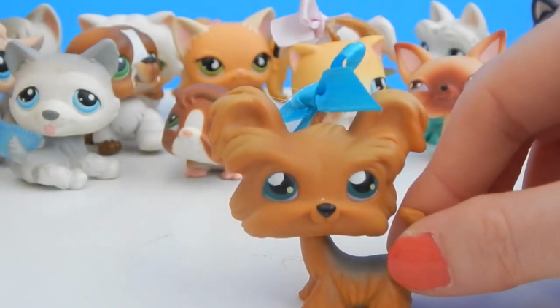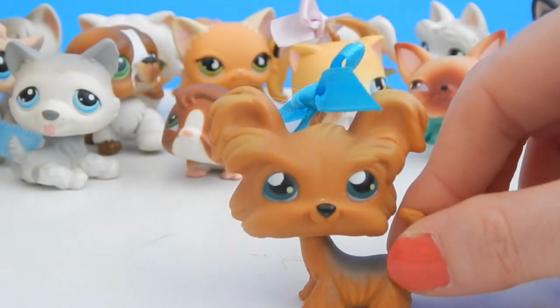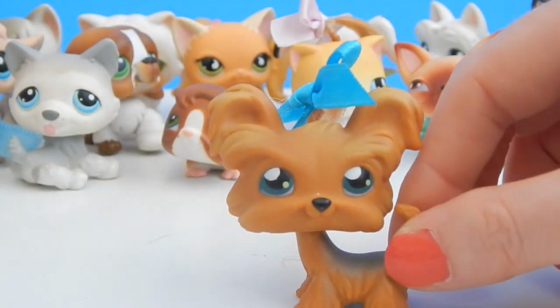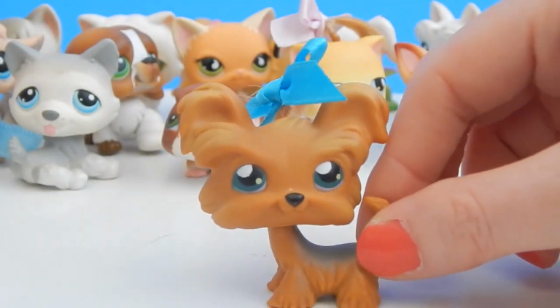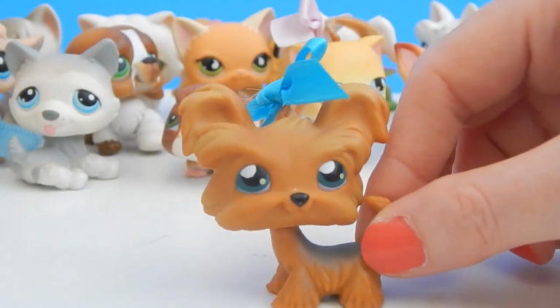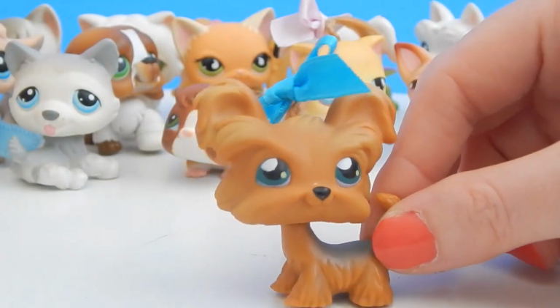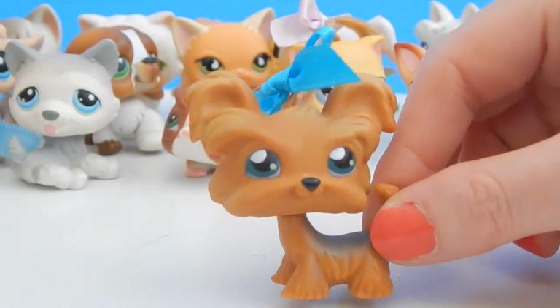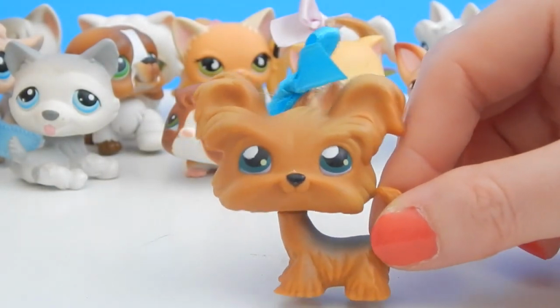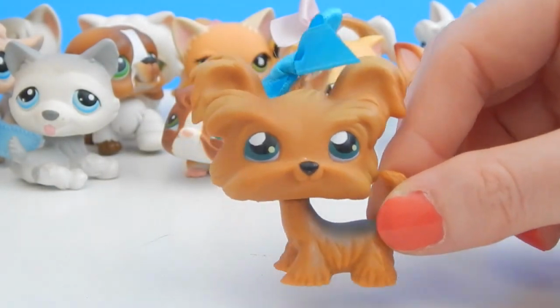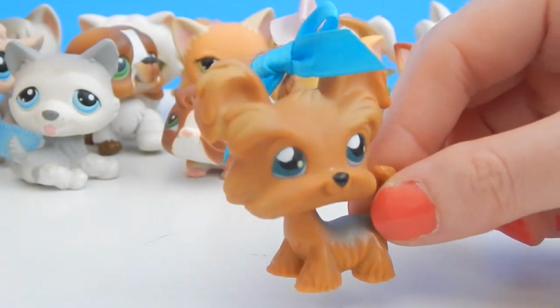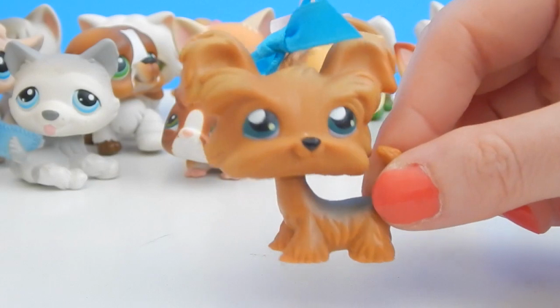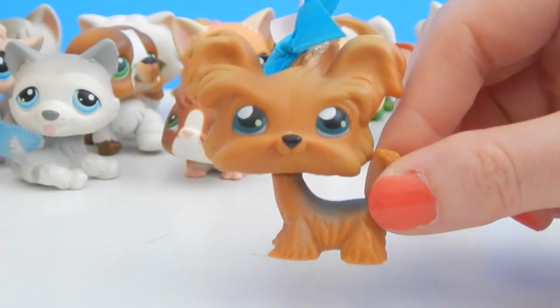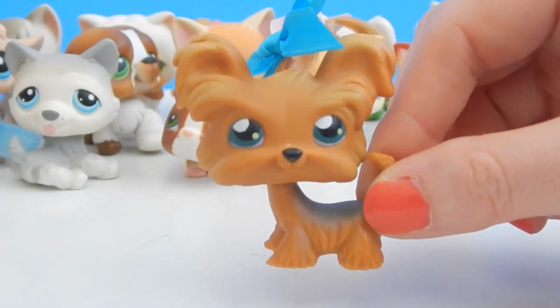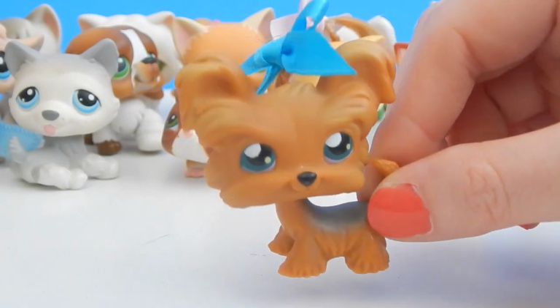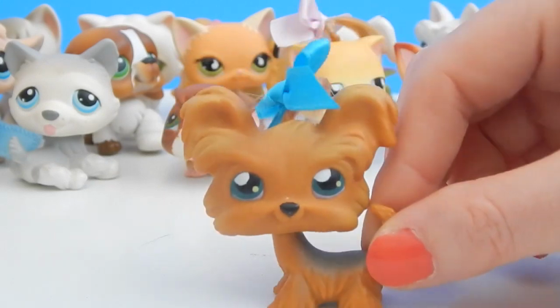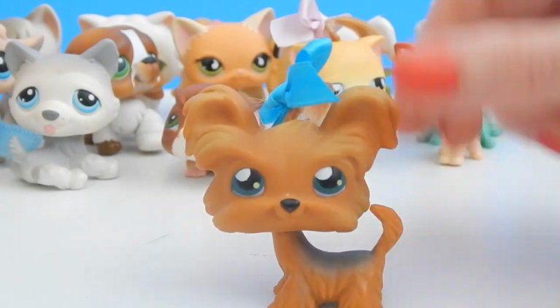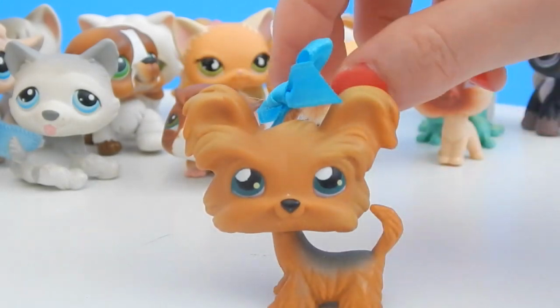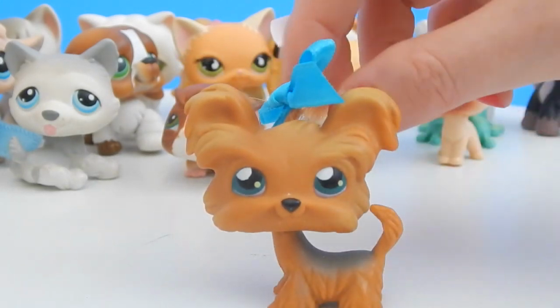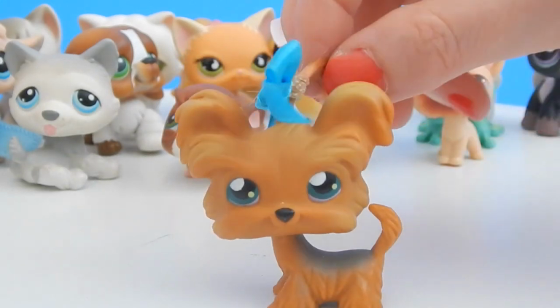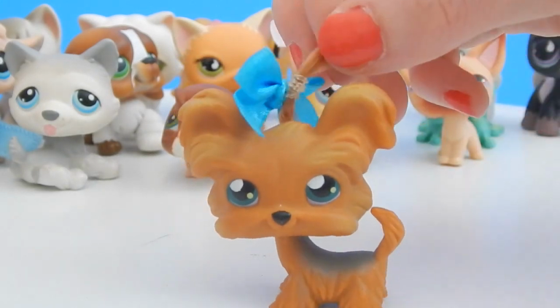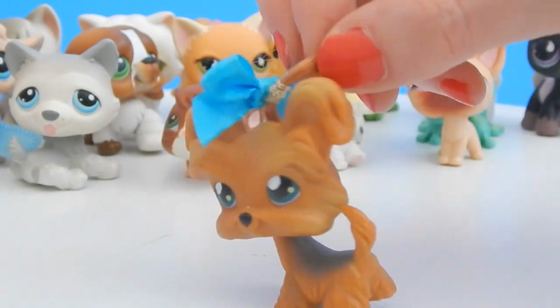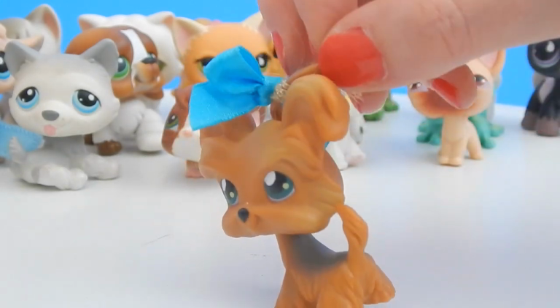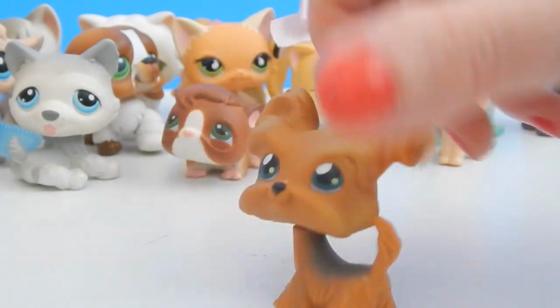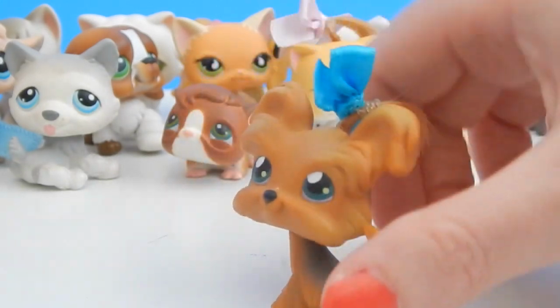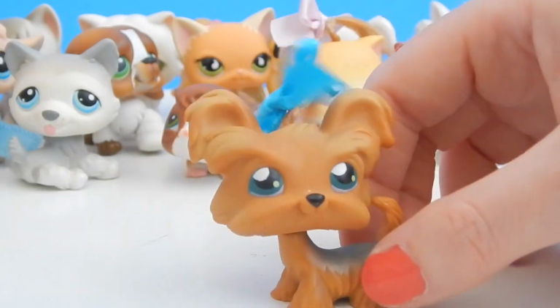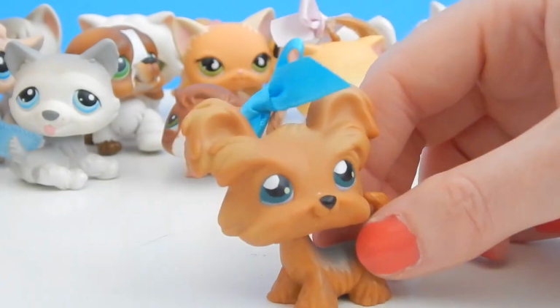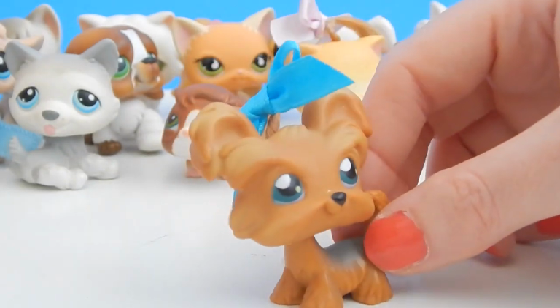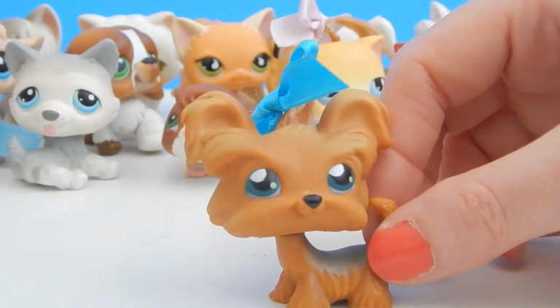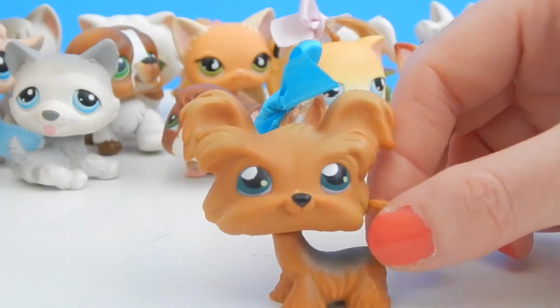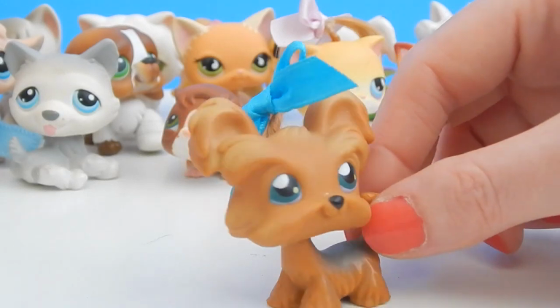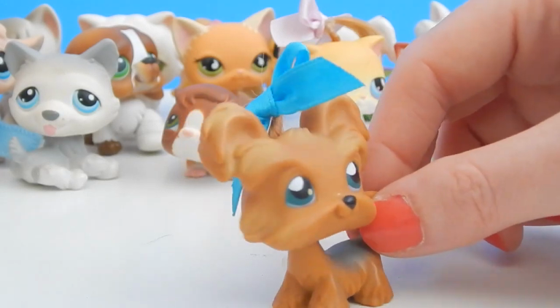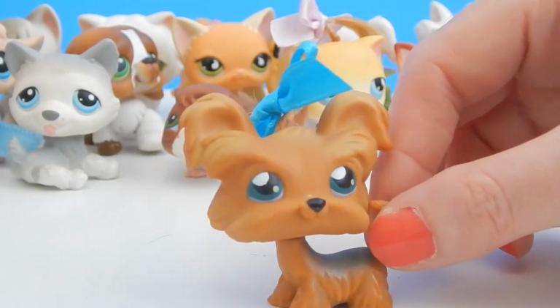Oh my gosh, this dog is adorable — doesn't it look like a Fifi? And look at this one, it has real hair too! This is an adorable little dog.